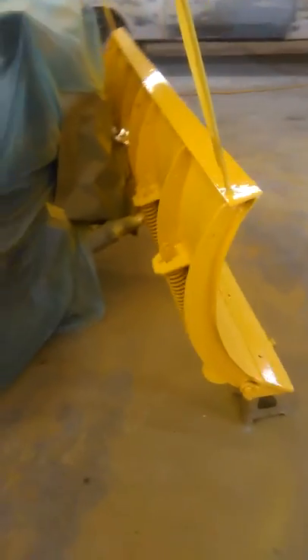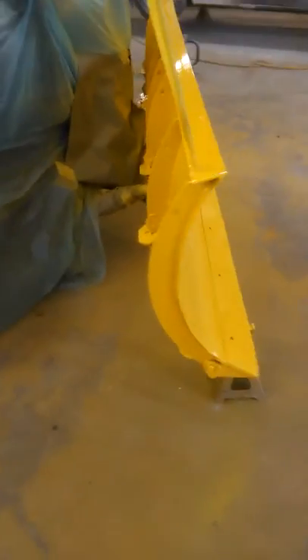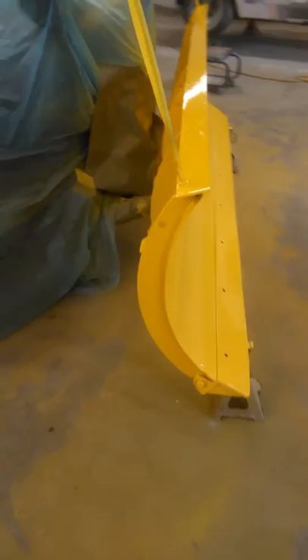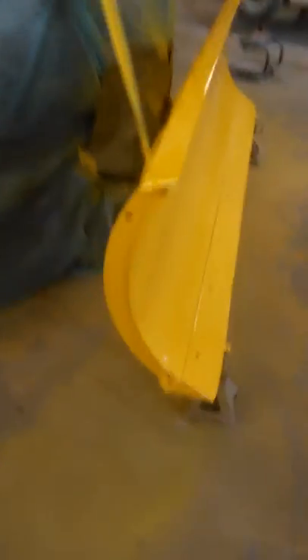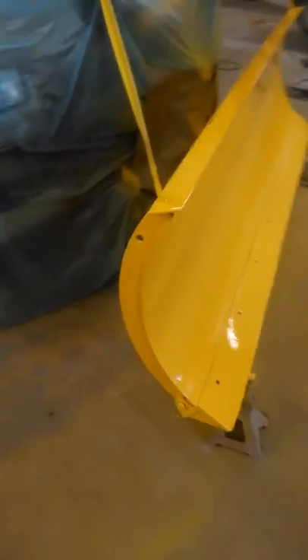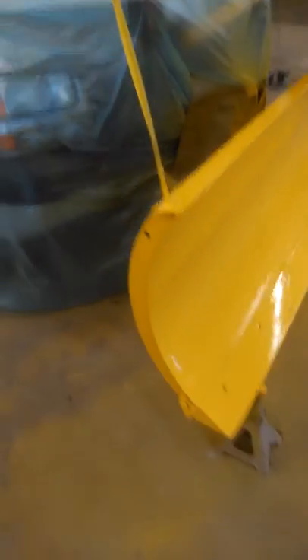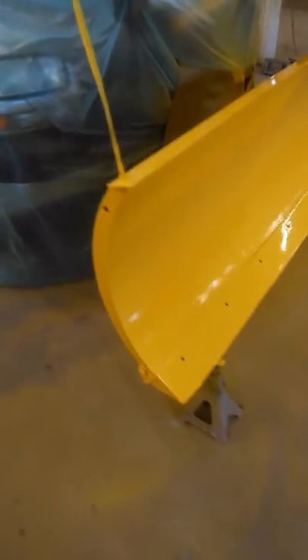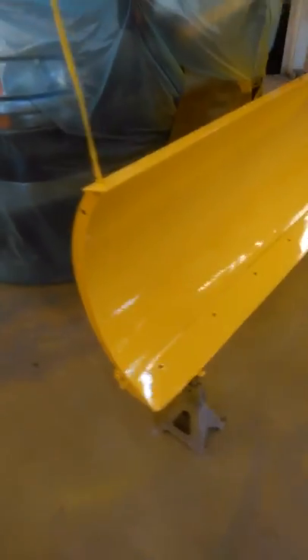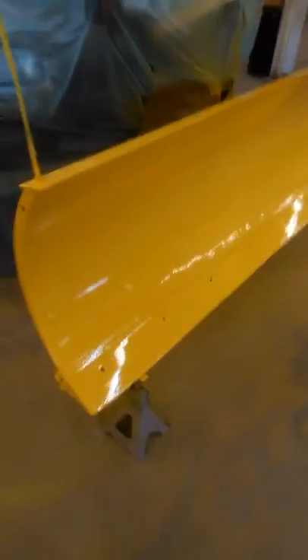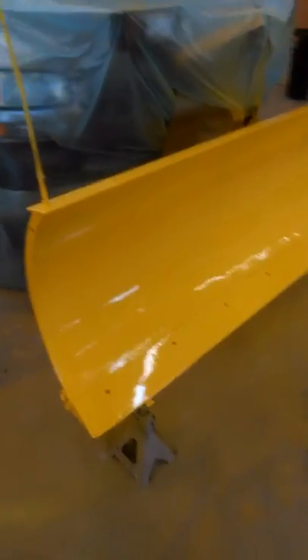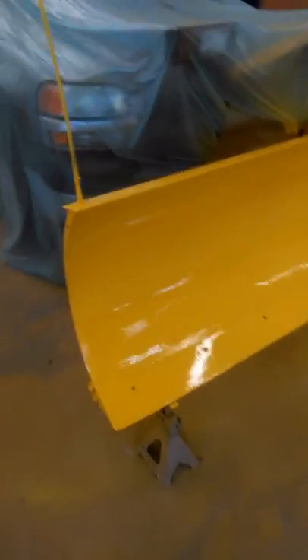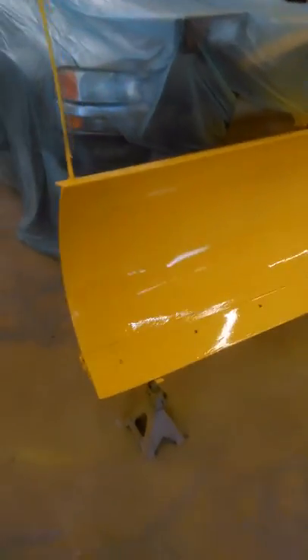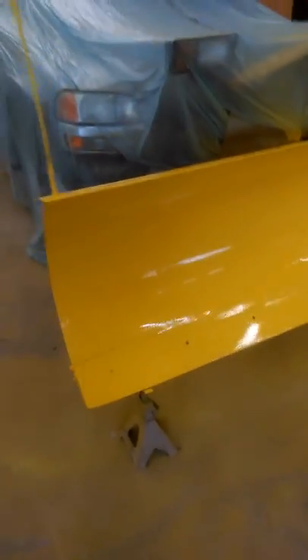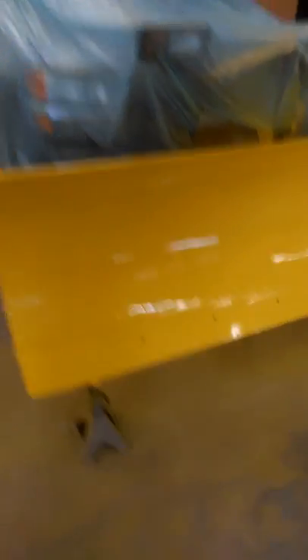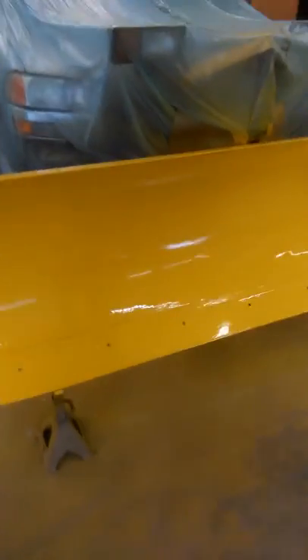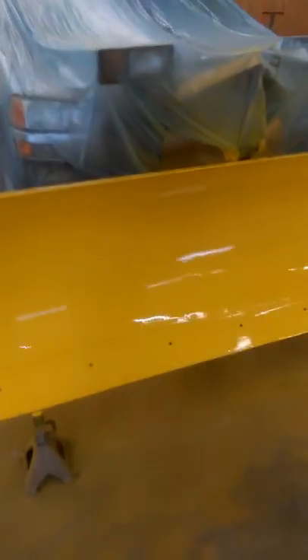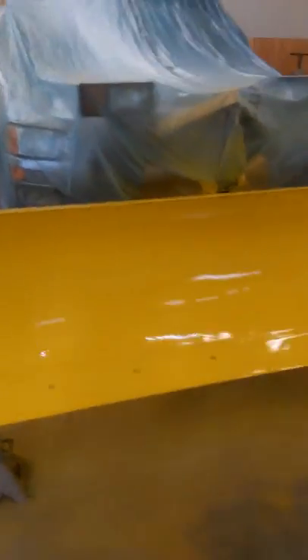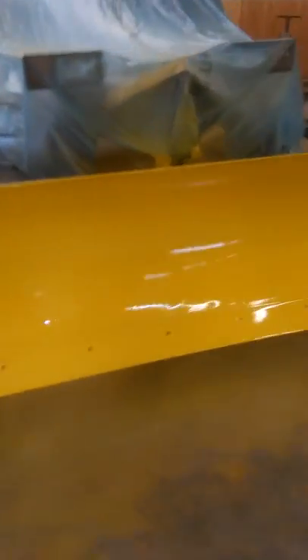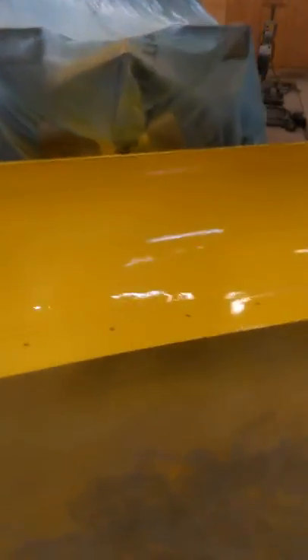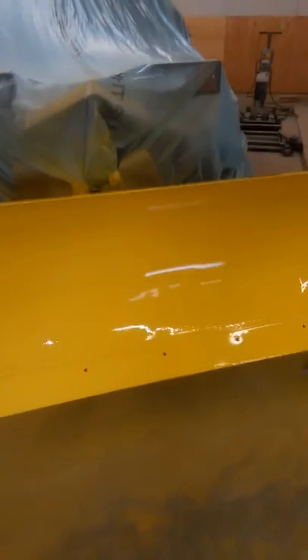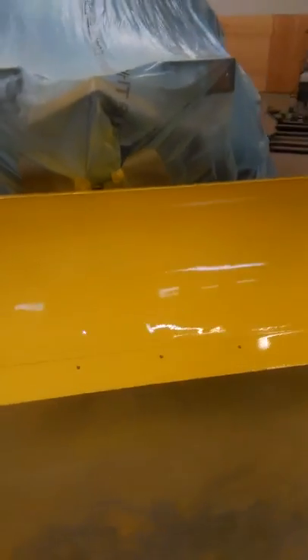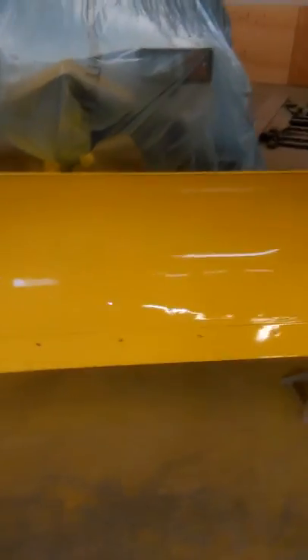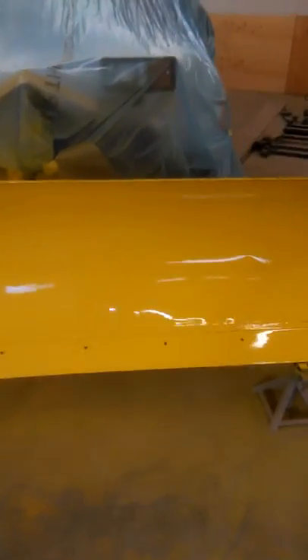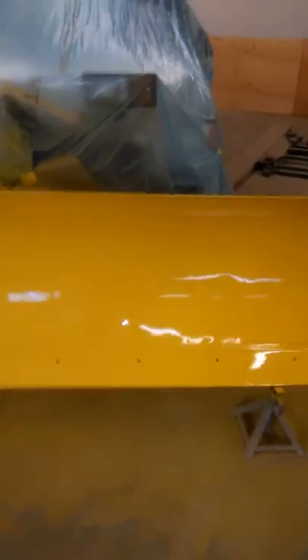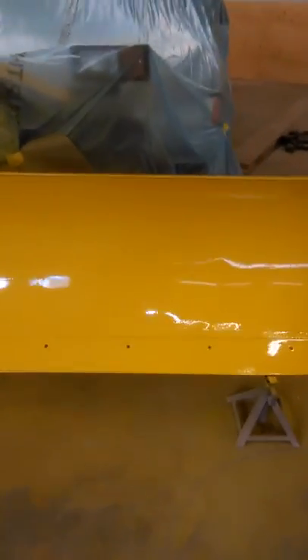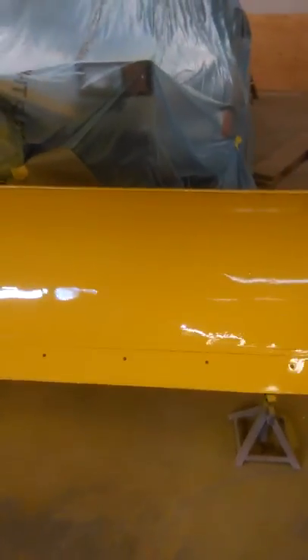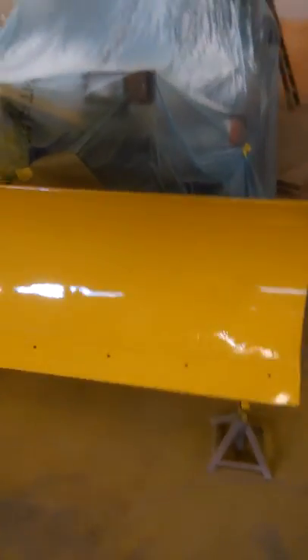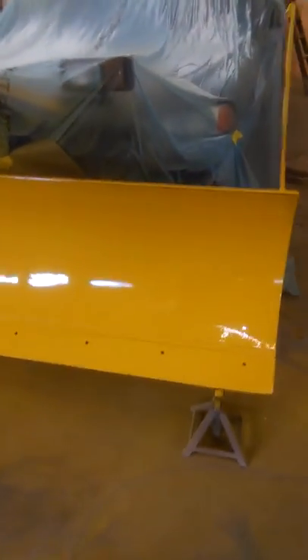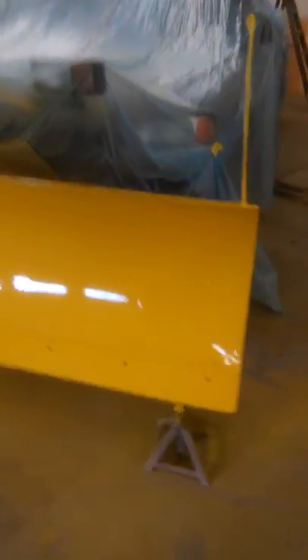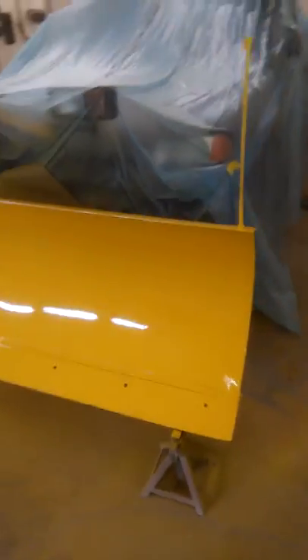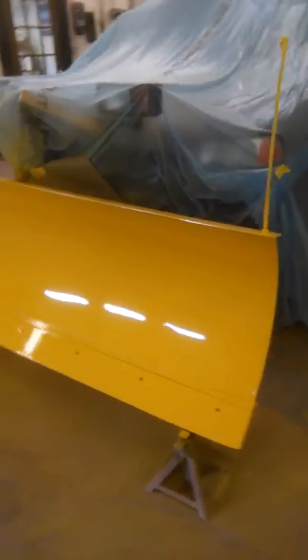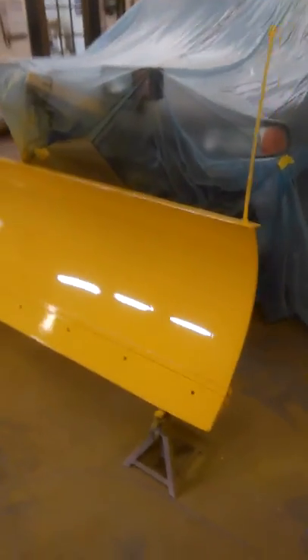Walk around in it. I put an acrylic enamel on it and it looks brand new. There it is. Check it out.